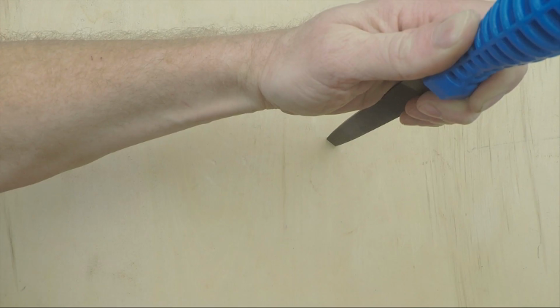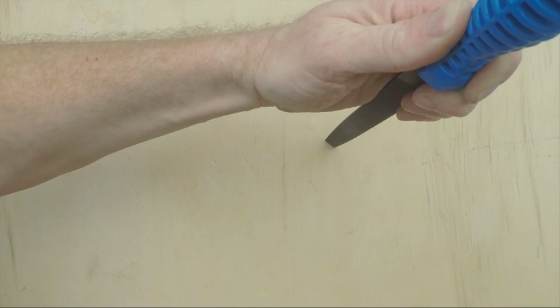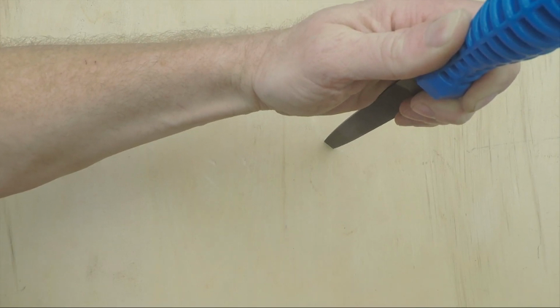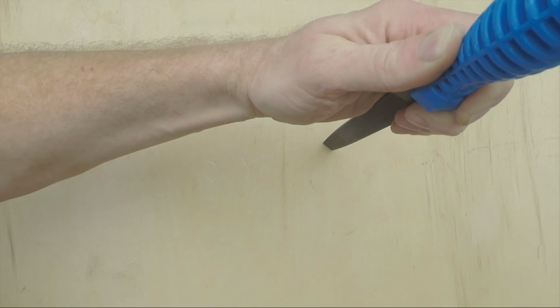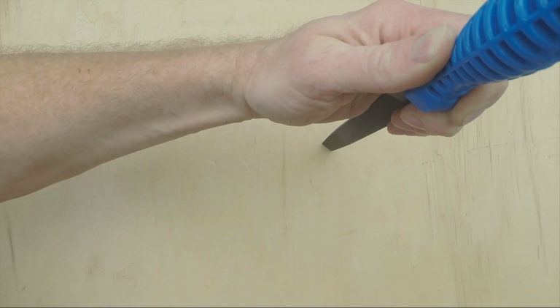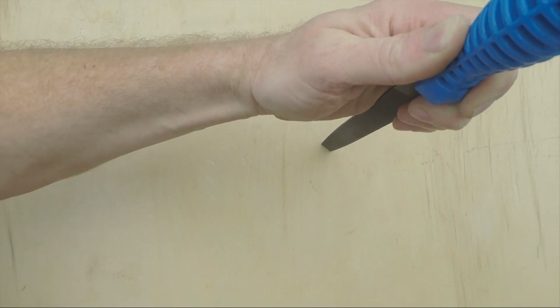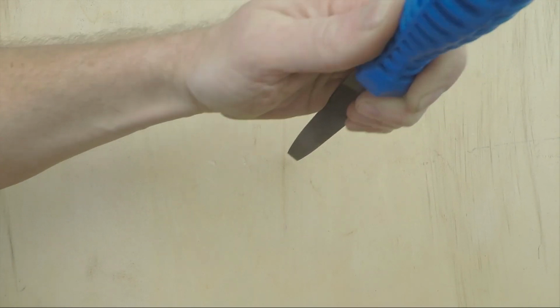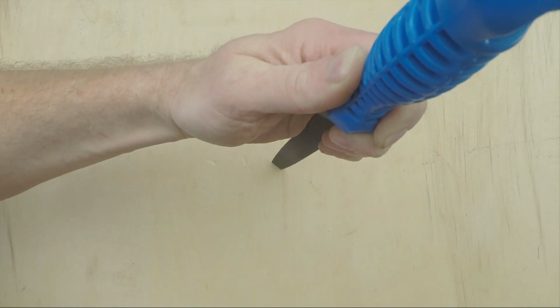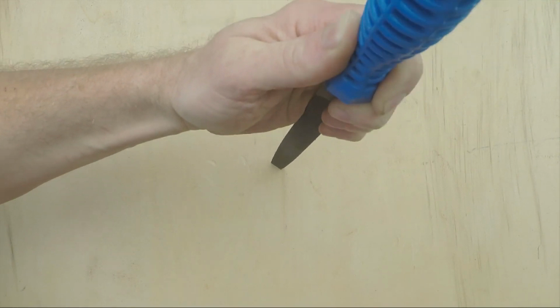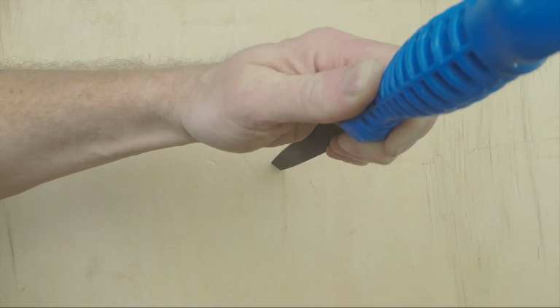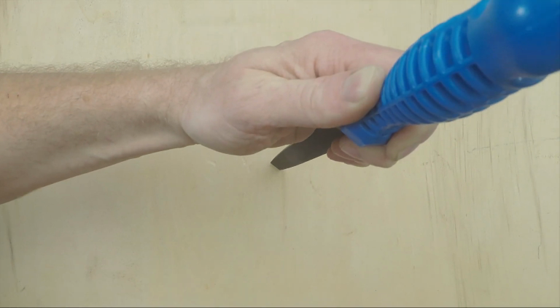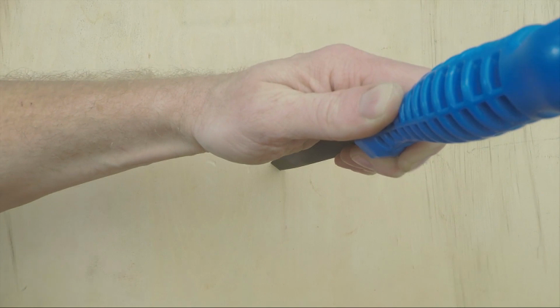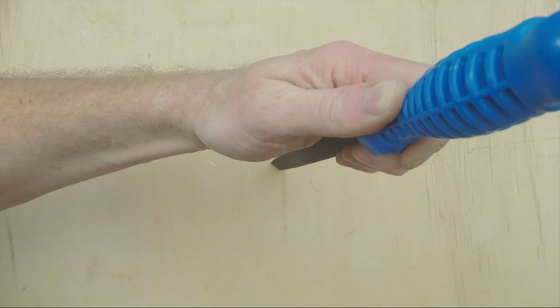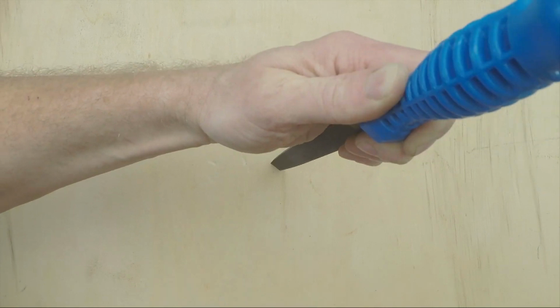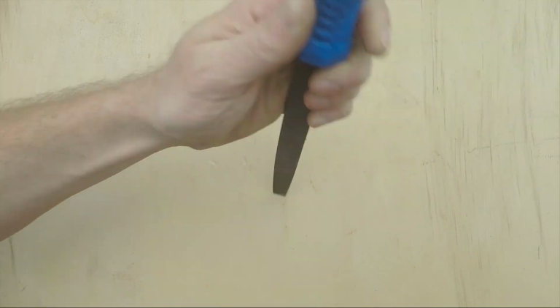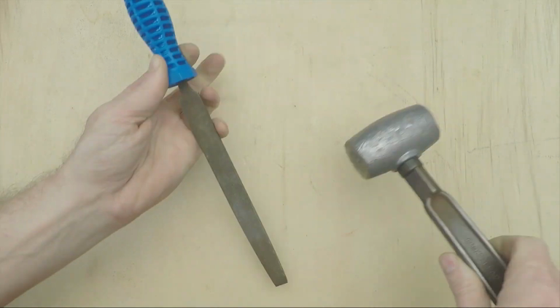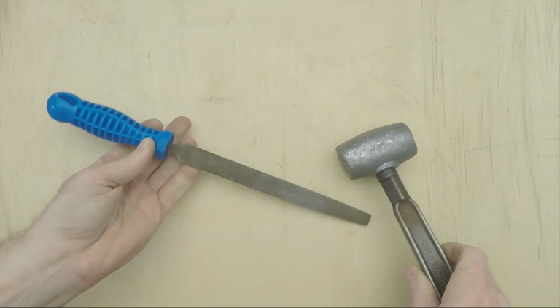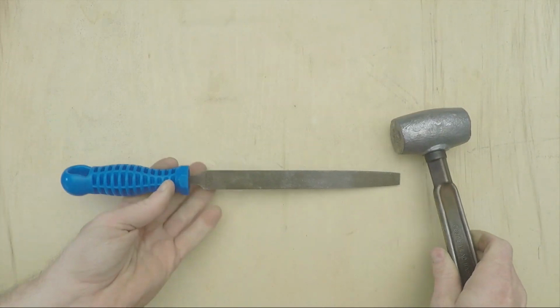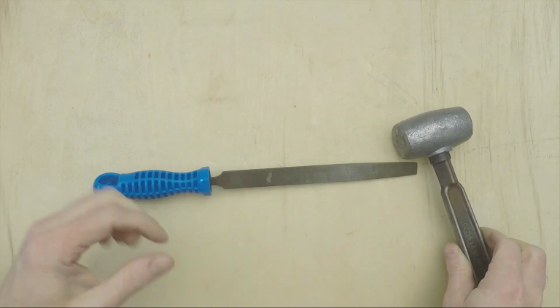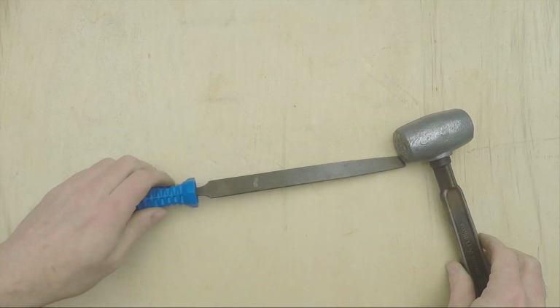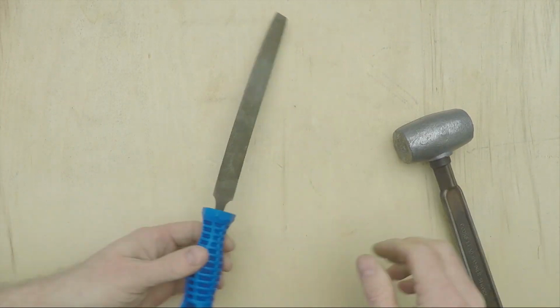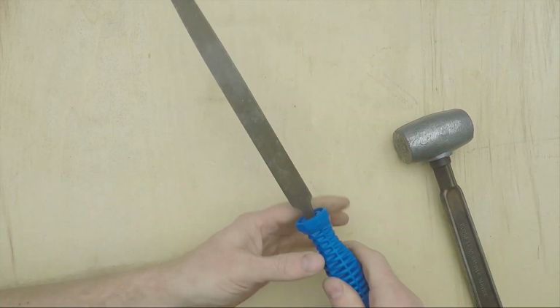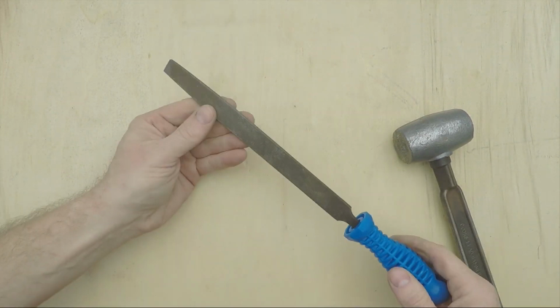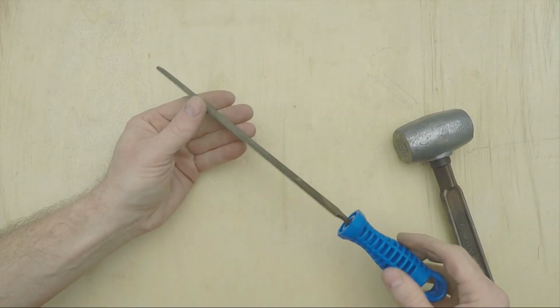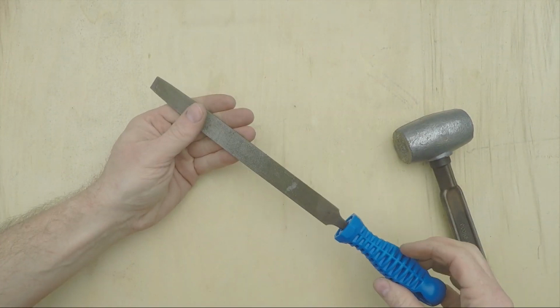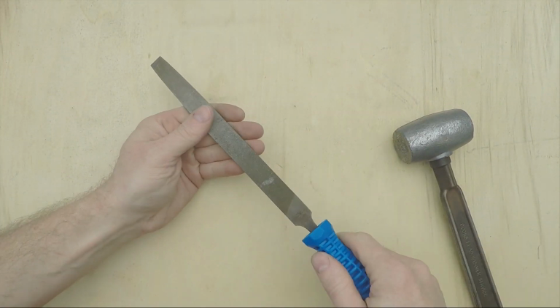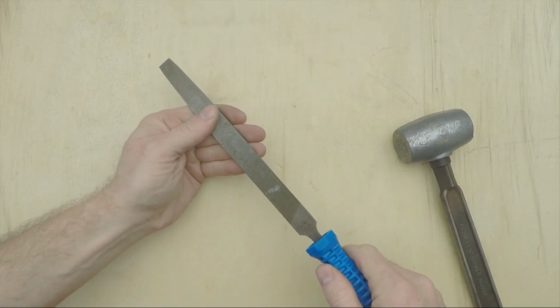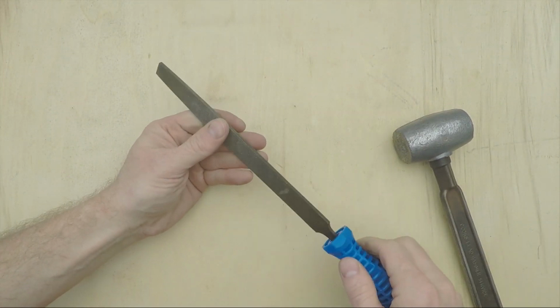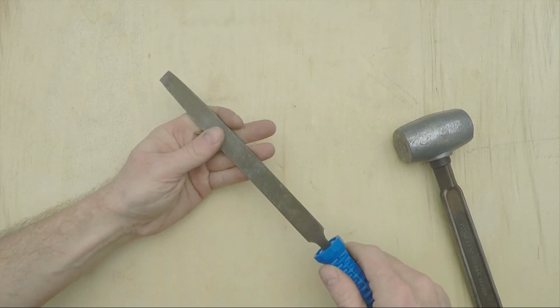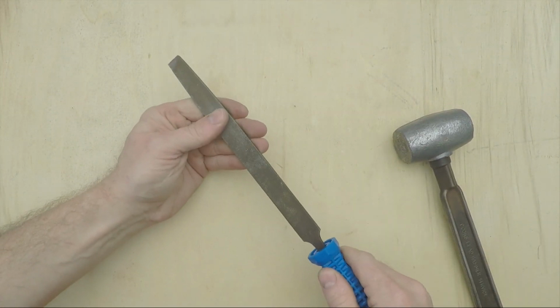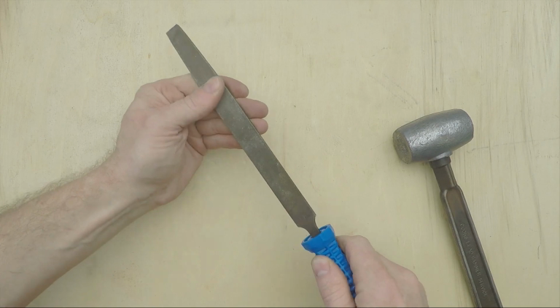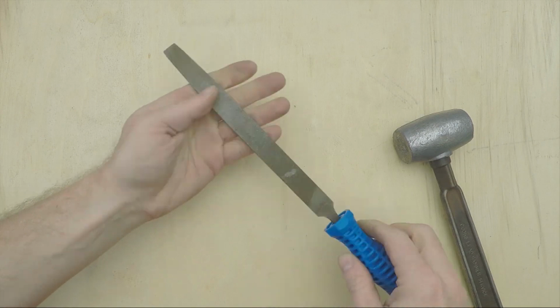And to install one, you just do this. Done. That is not coming off of there — at least, not under normal use conditions.